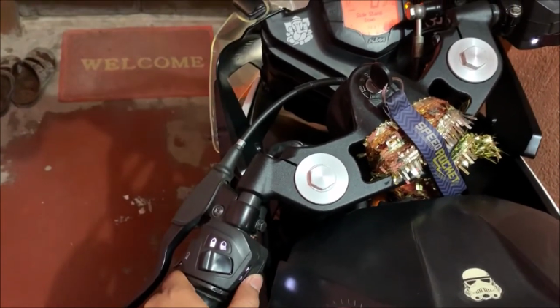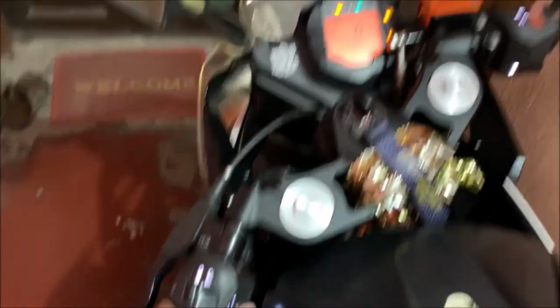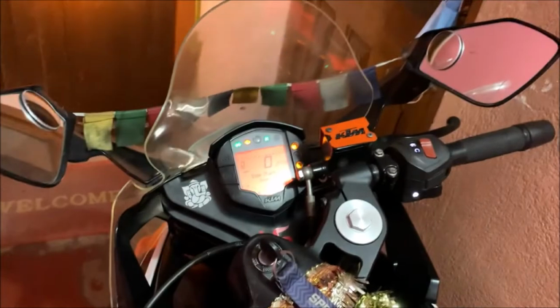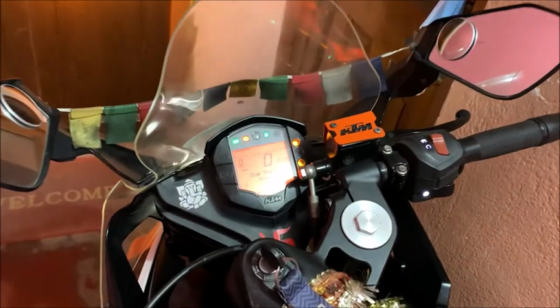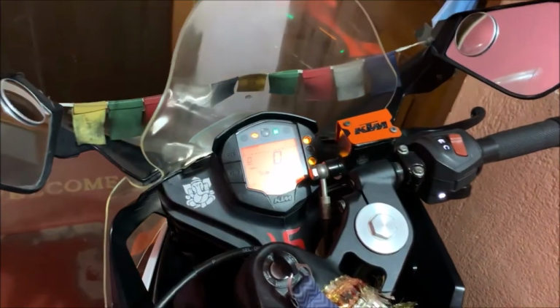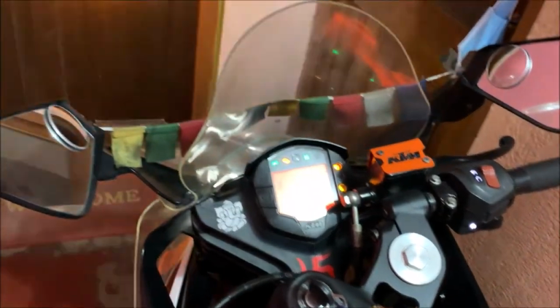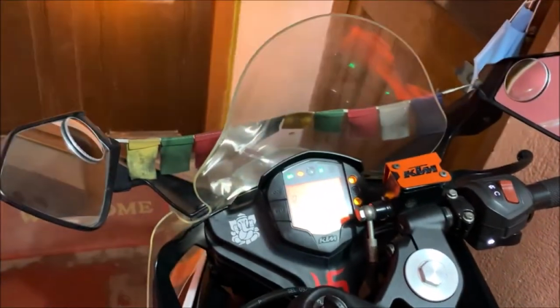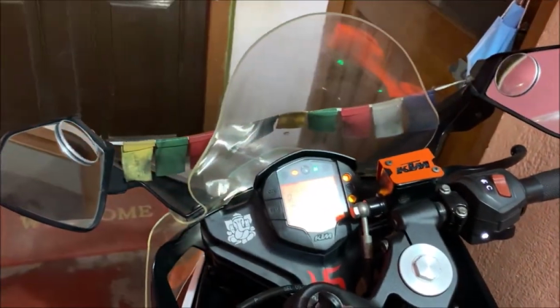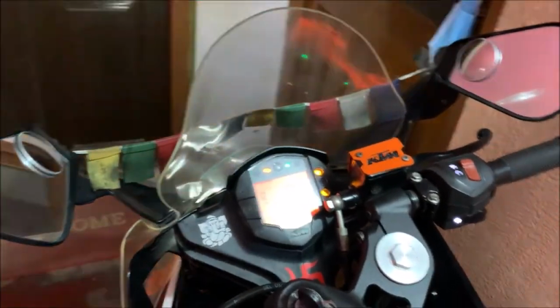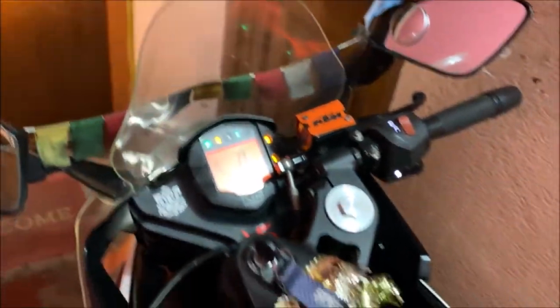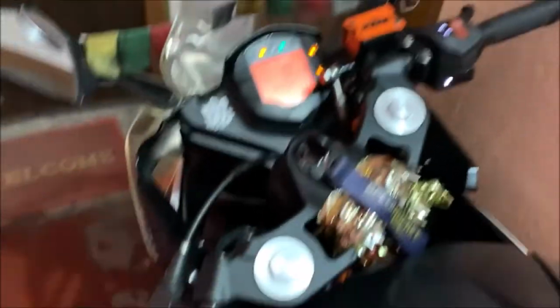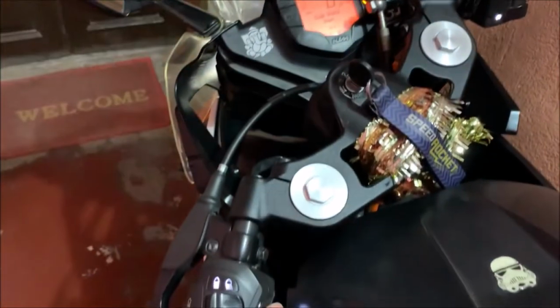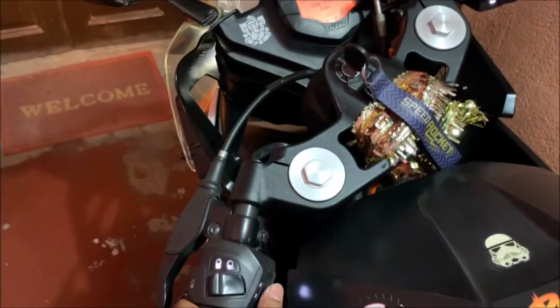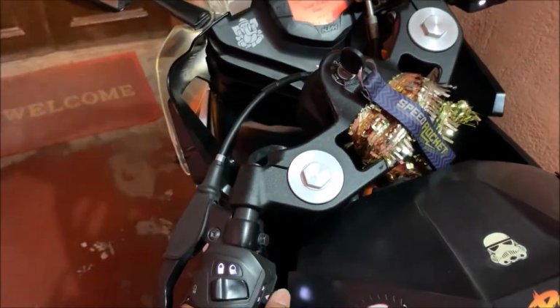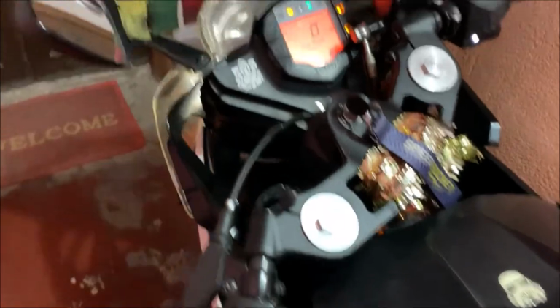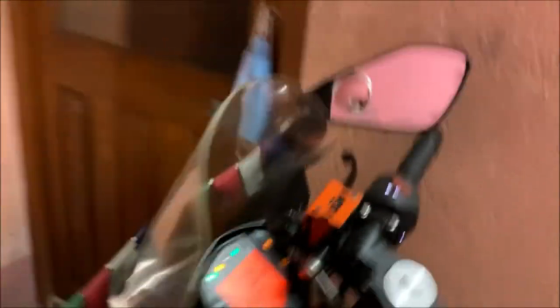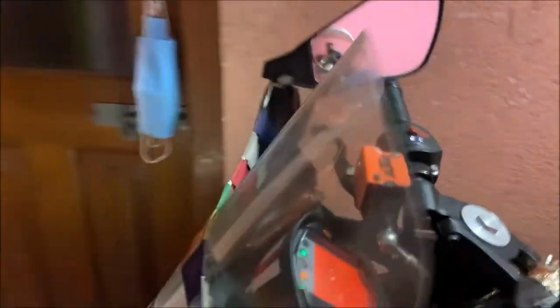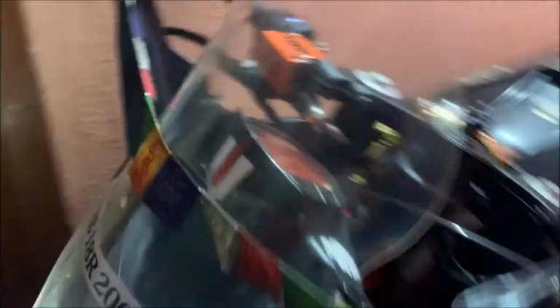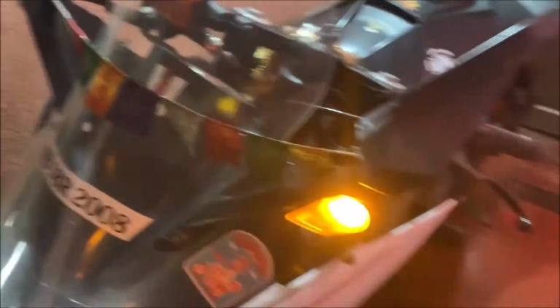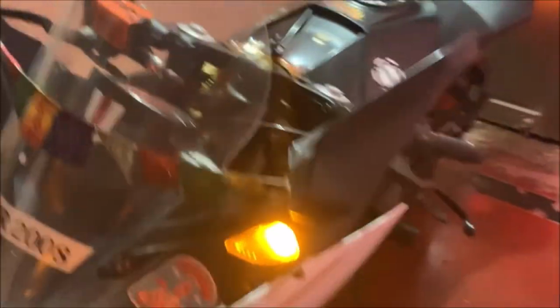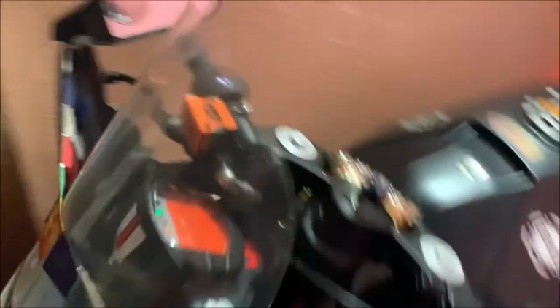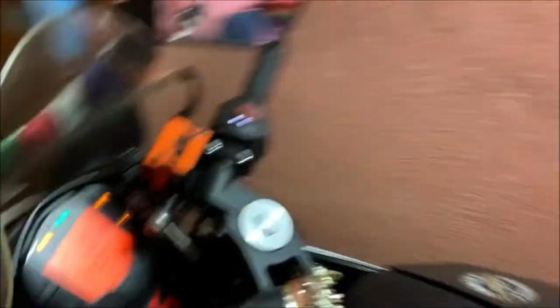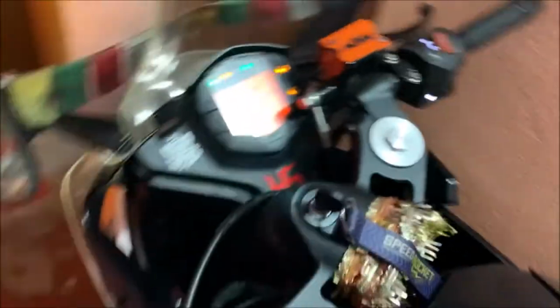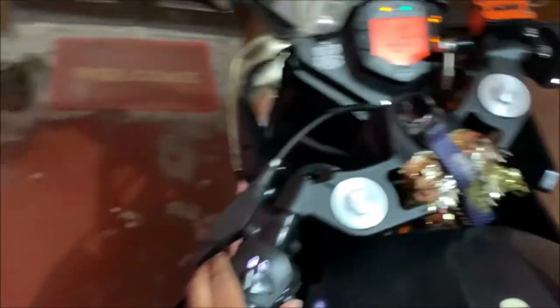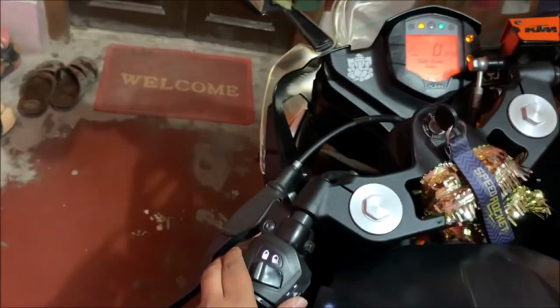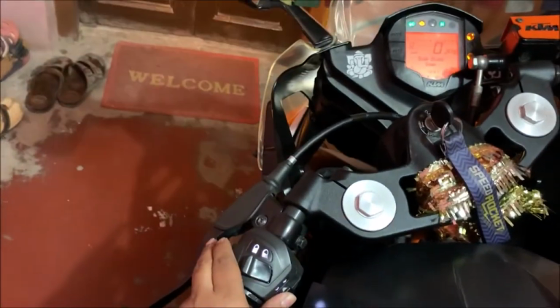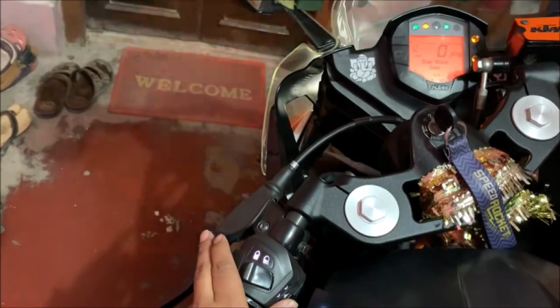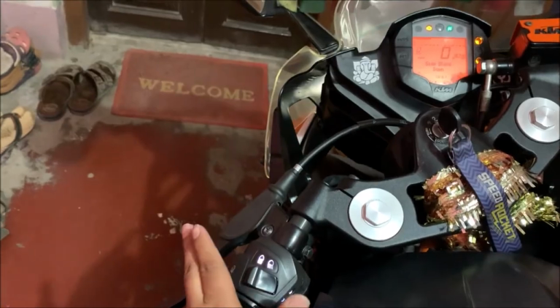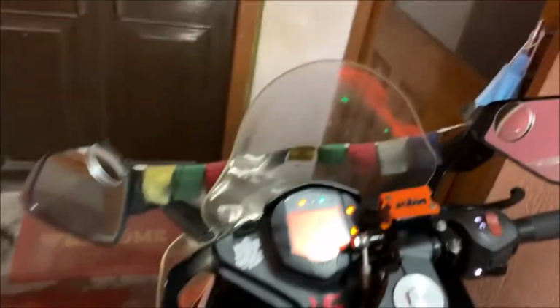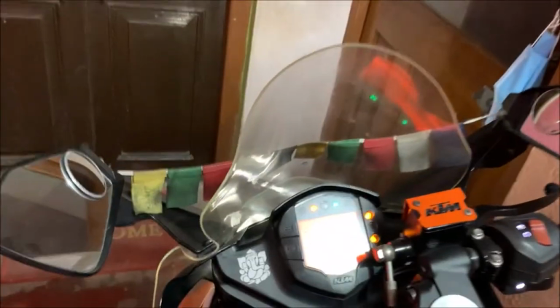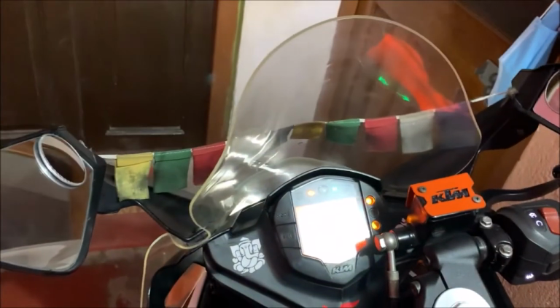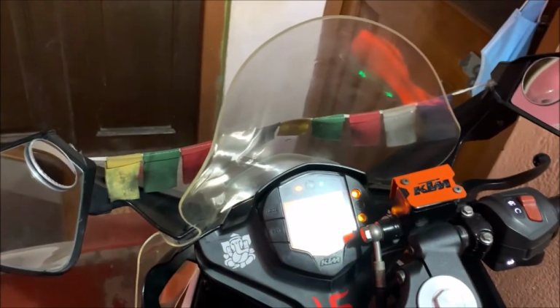To turn off the flasher, you just need to press right or left indicator. Press left indicator, then press middle — that turns off the flasher.